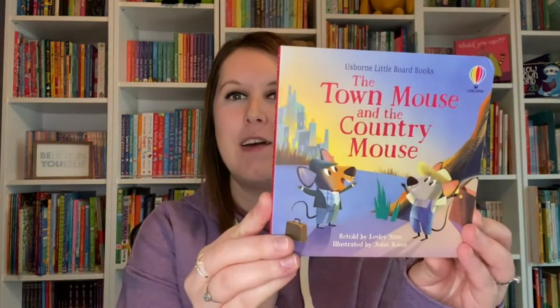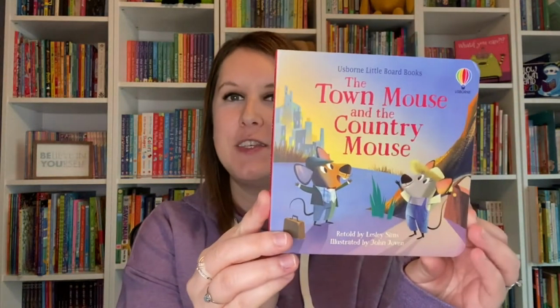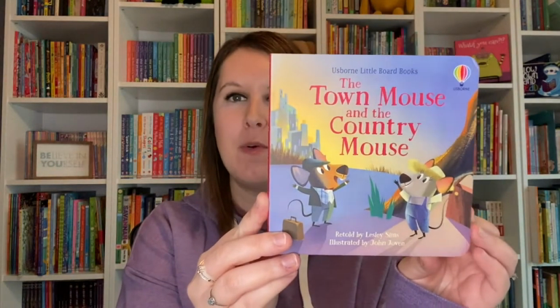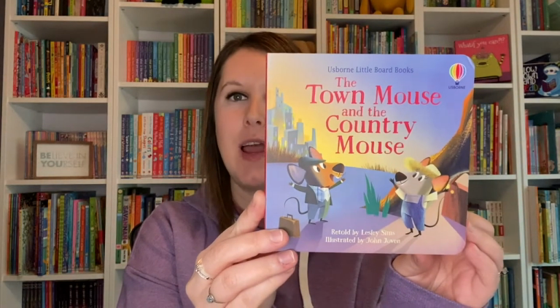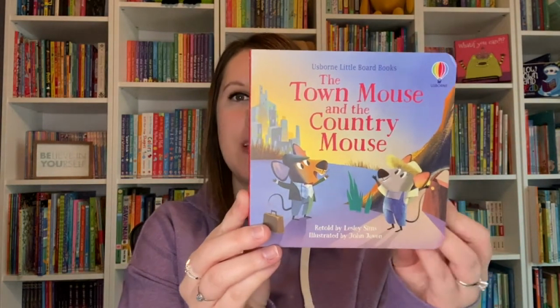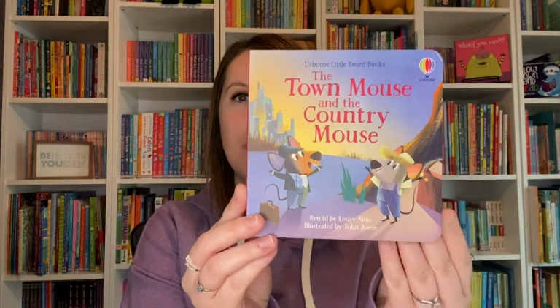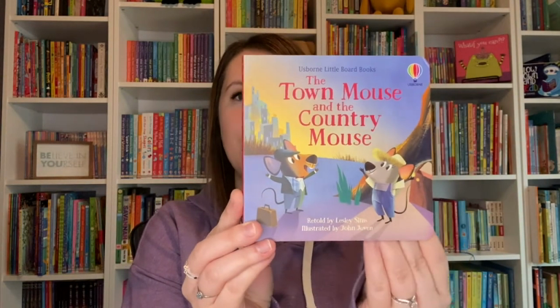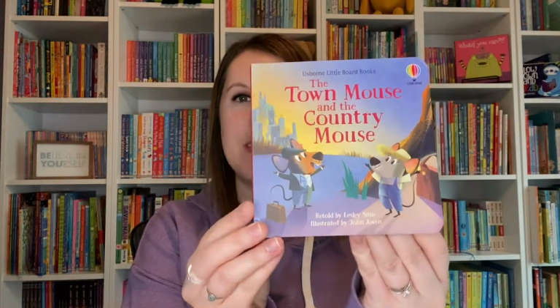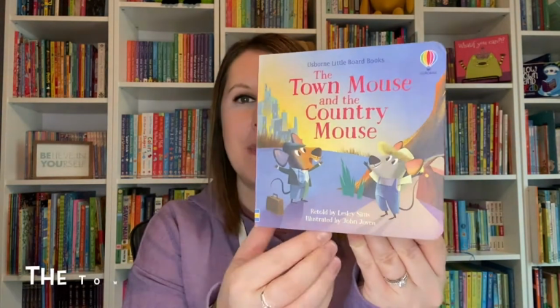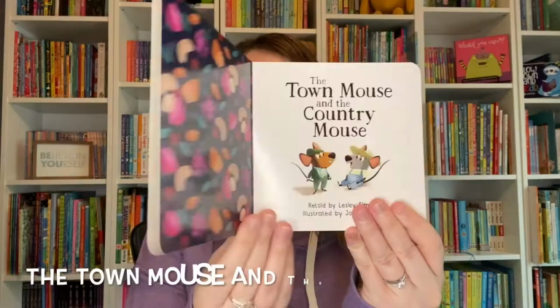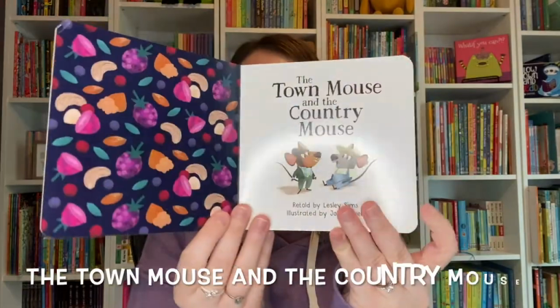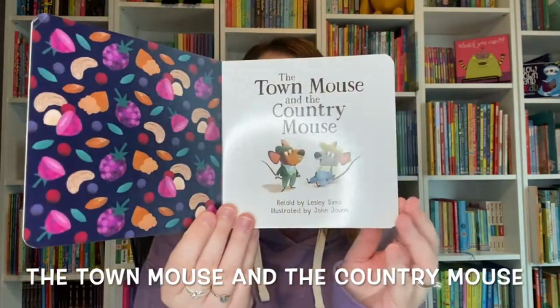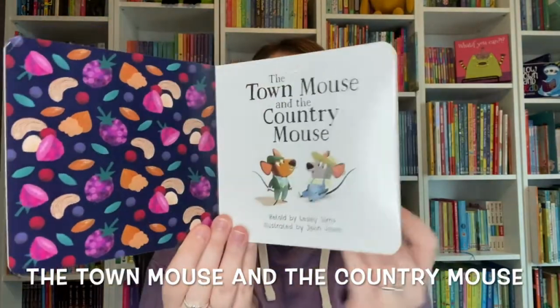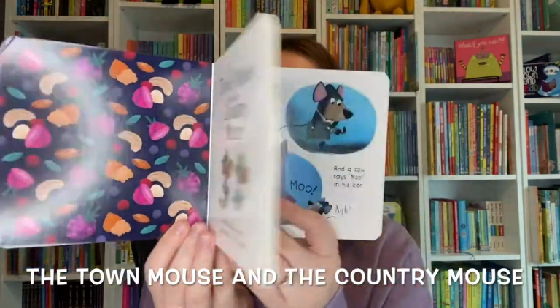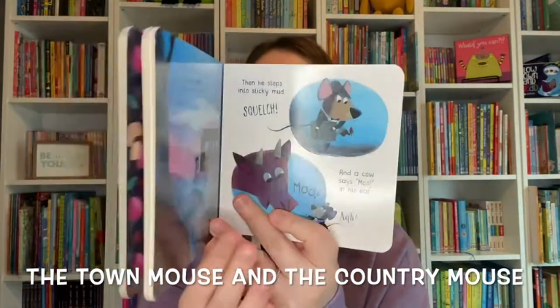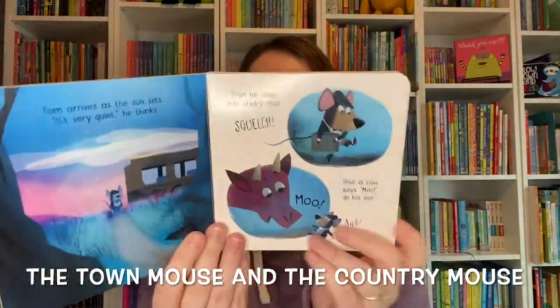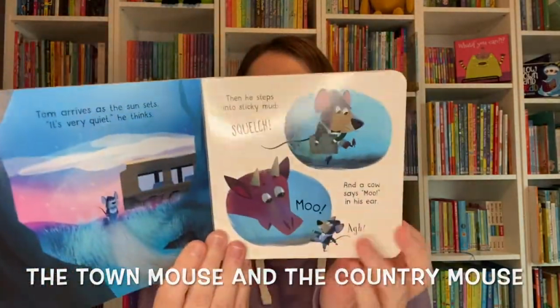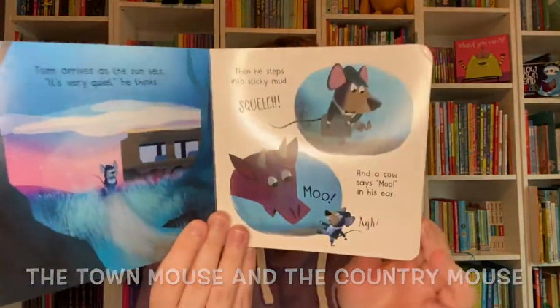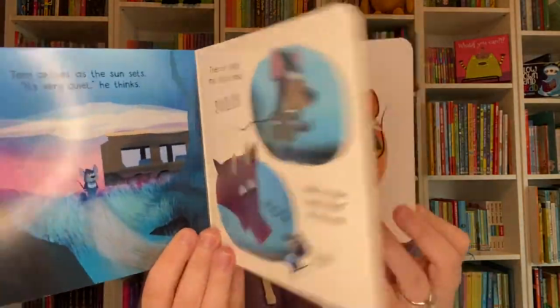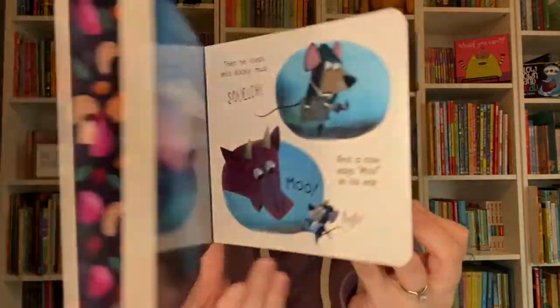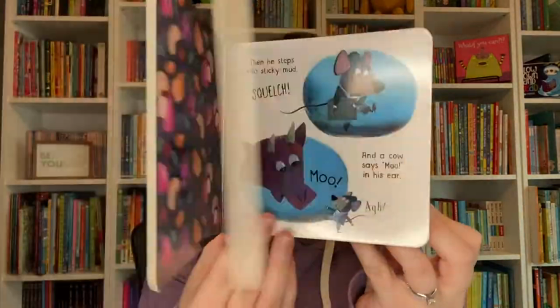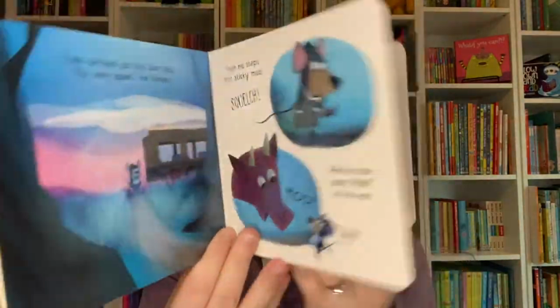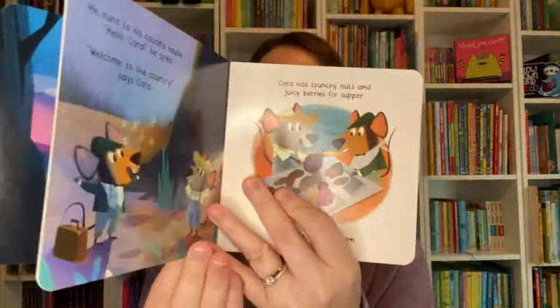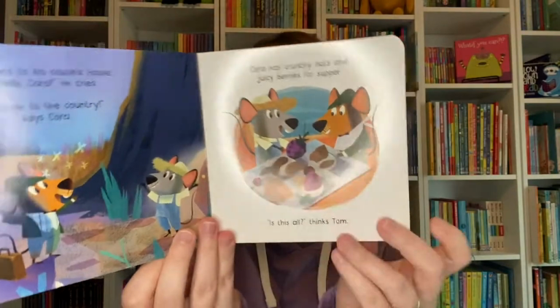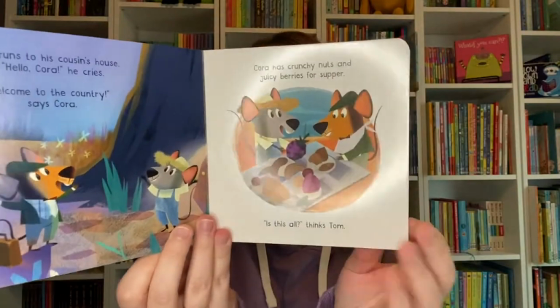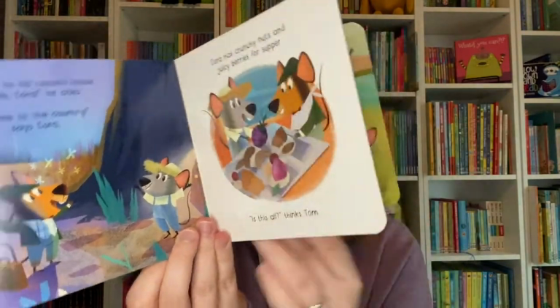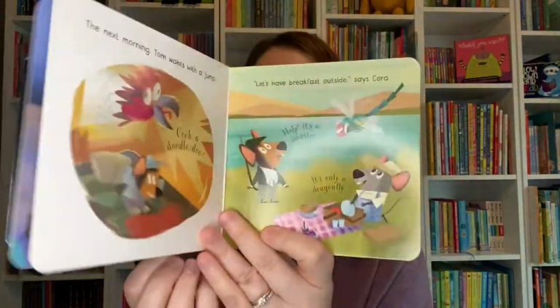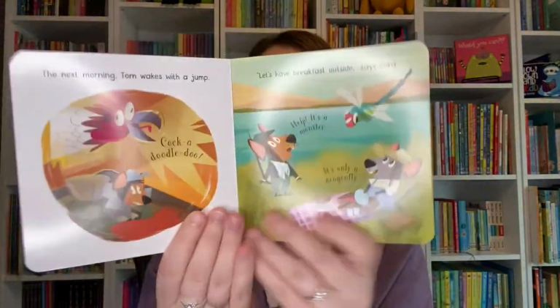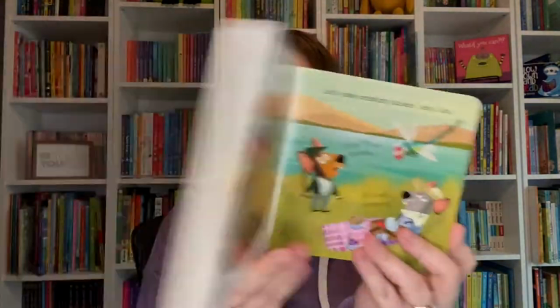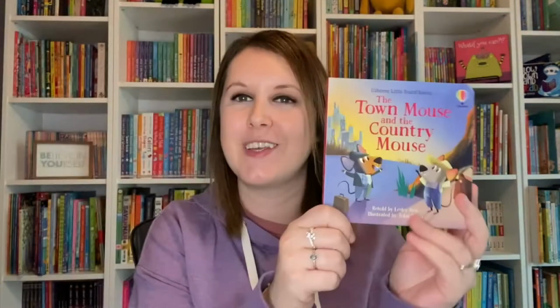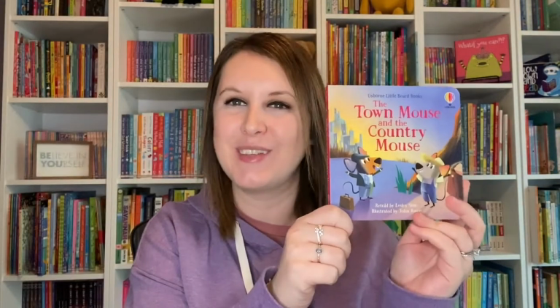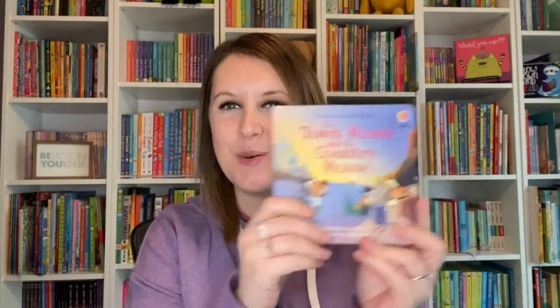First up from our line of little board books we have The Town Mouse and the Country Mouse. These are classic nursery rhymes retold in beautifully illustrated little board books that are just perfect for those little hands to hold.